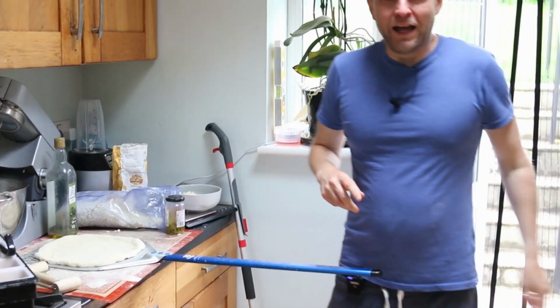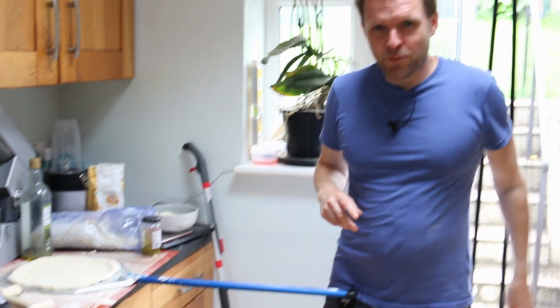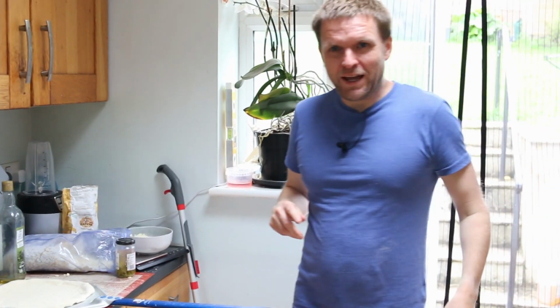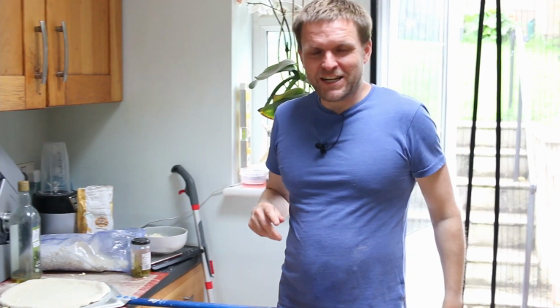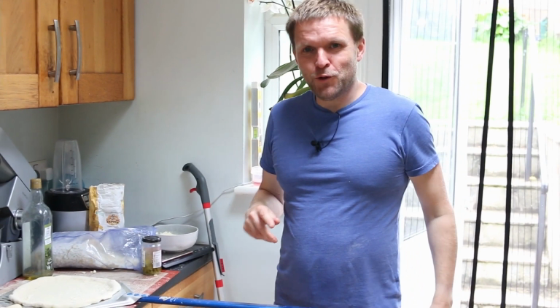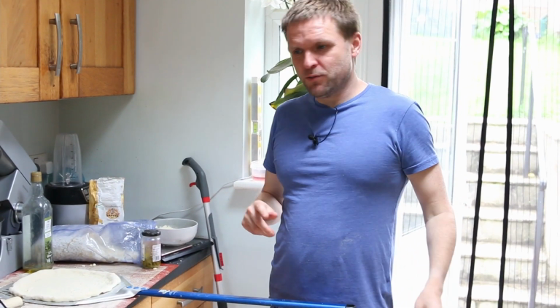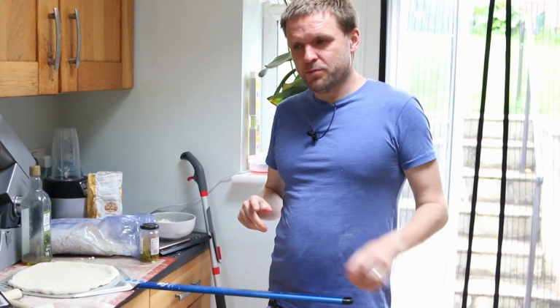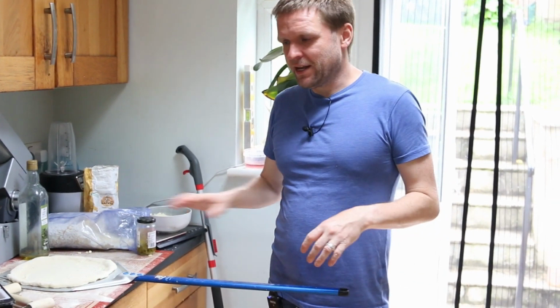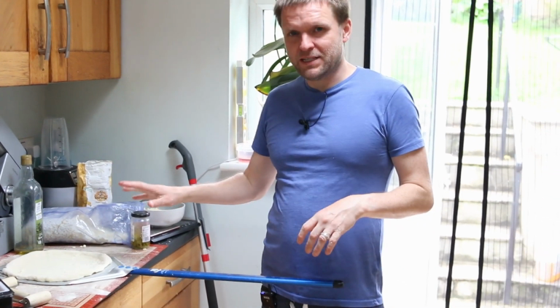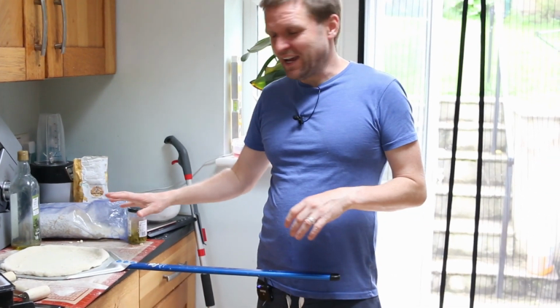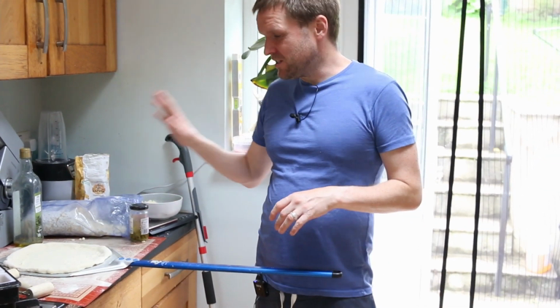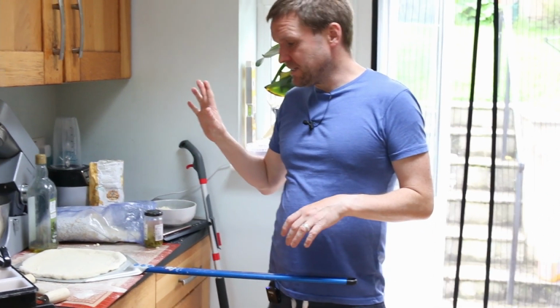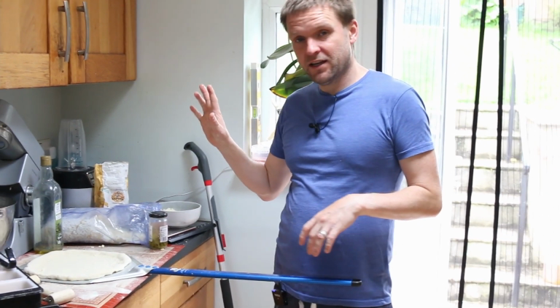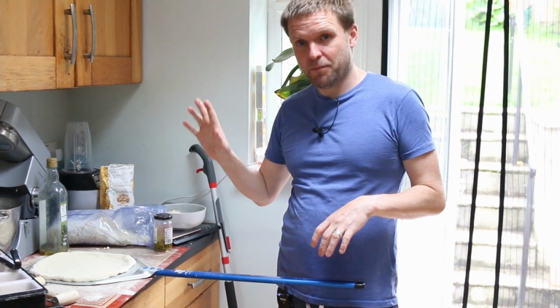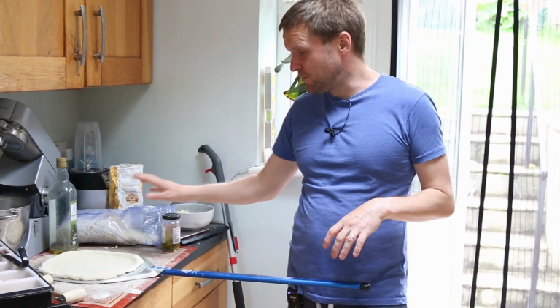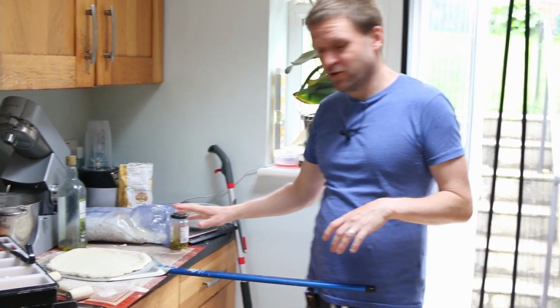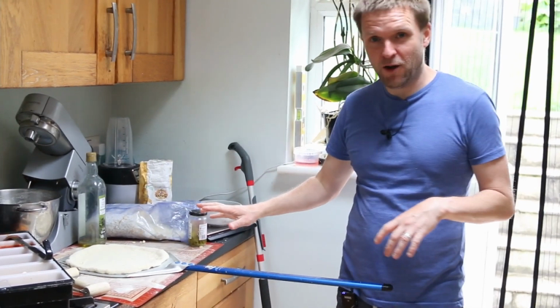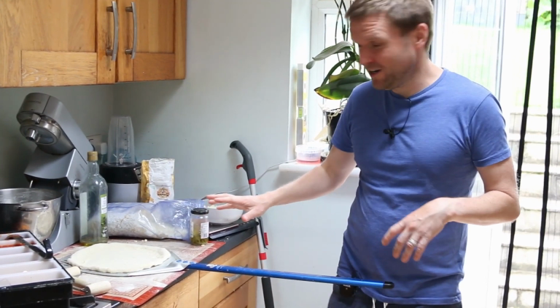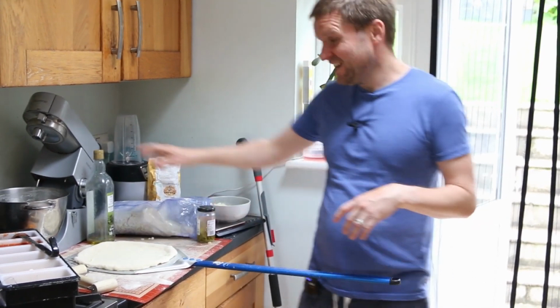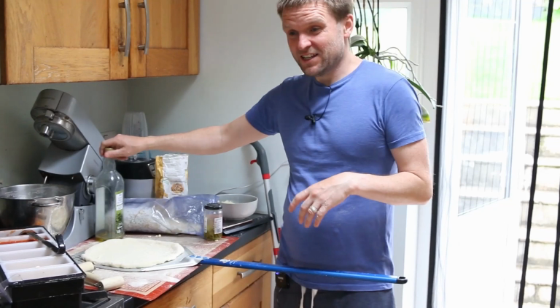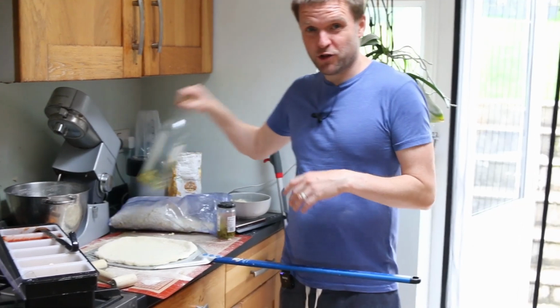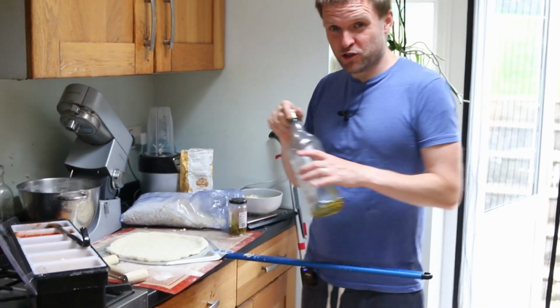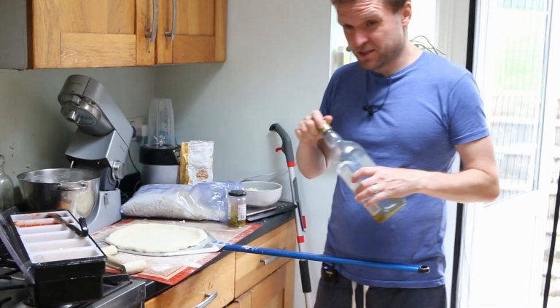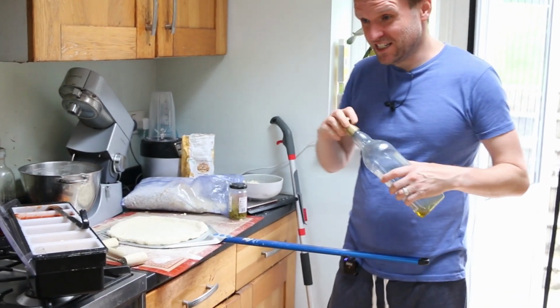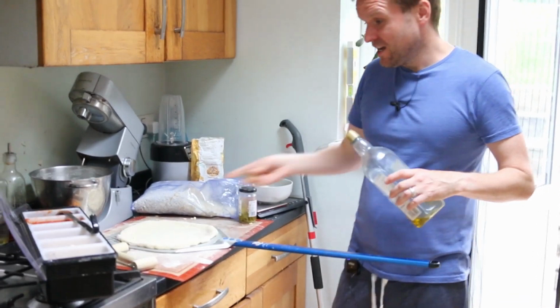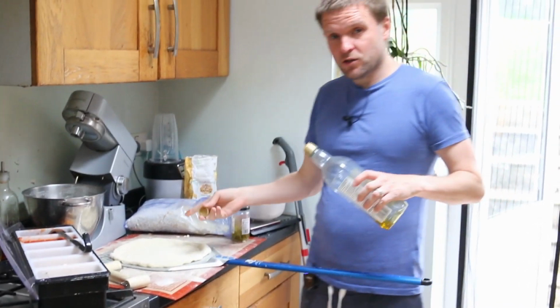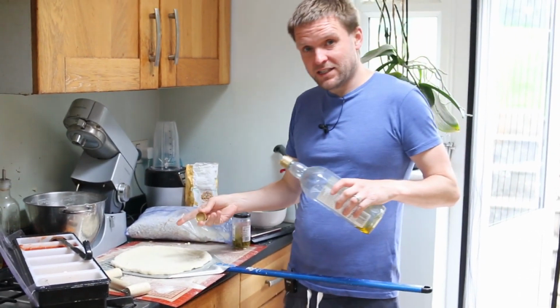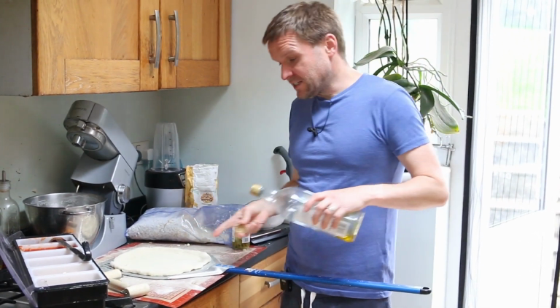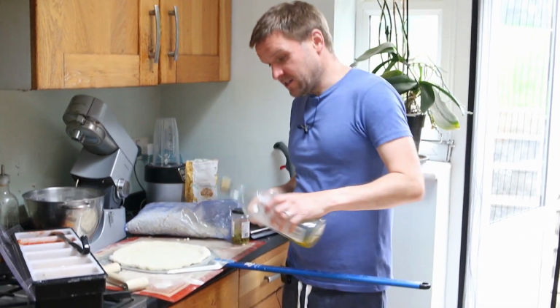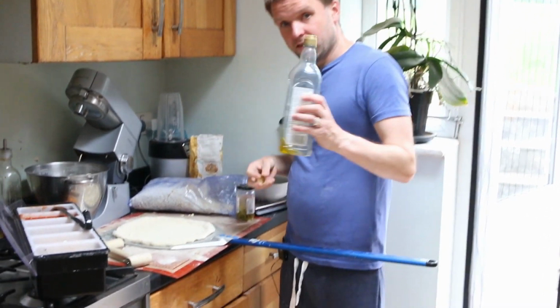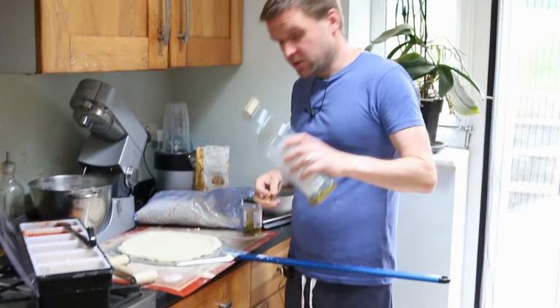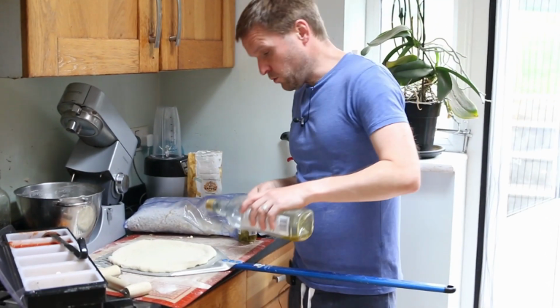Hi, welcome back to the channel. Today we're going to be making a Pizza Bianca, which is basically a pizza without tomato on it. We're going to use two types of cheese, so let's get started.